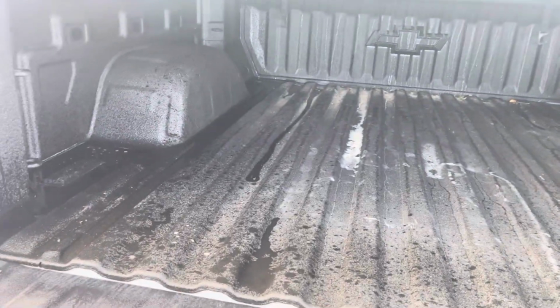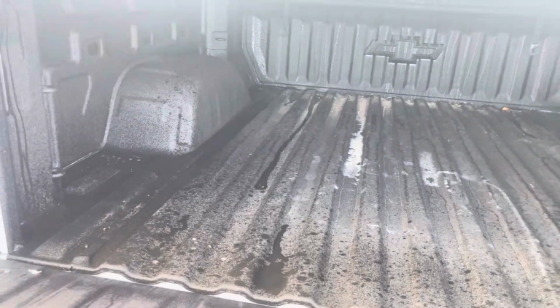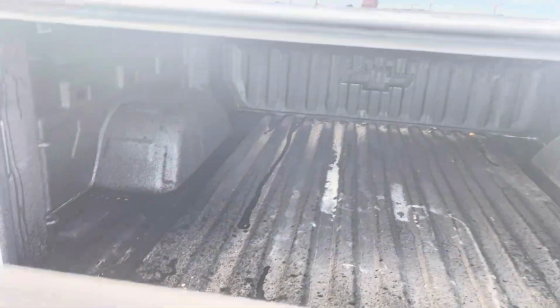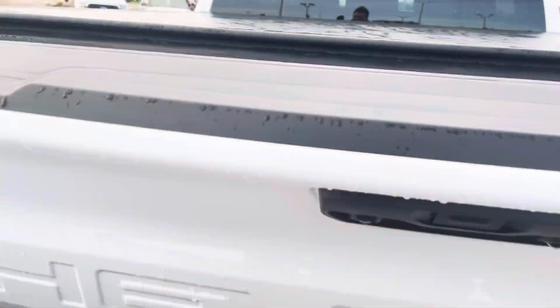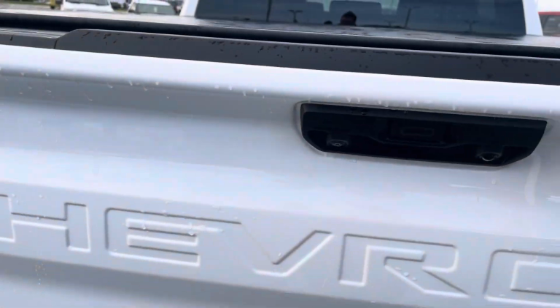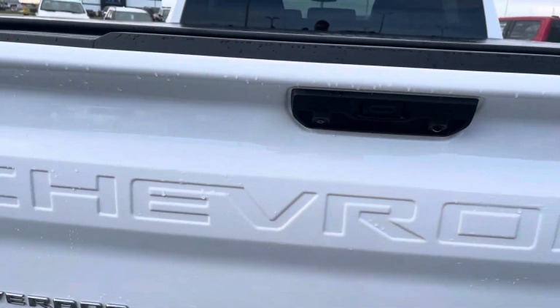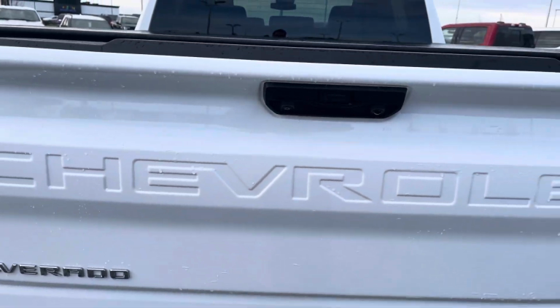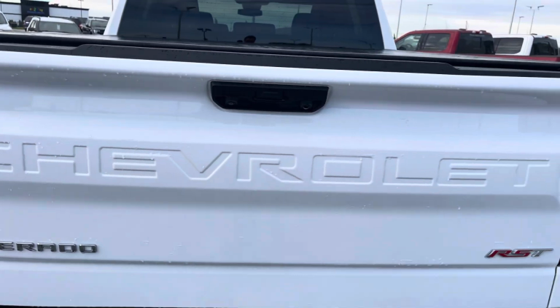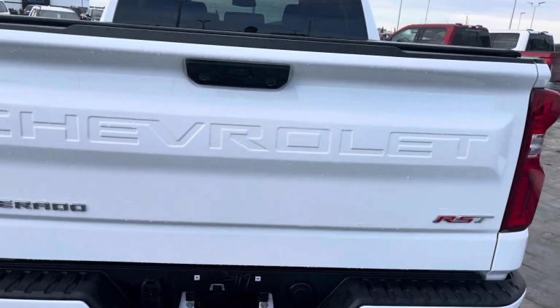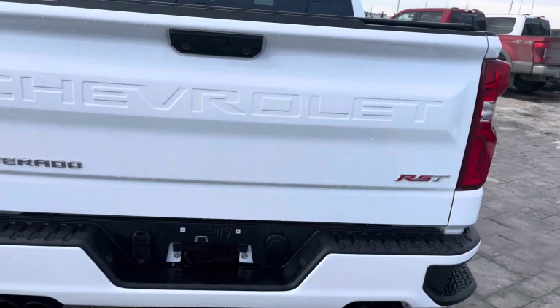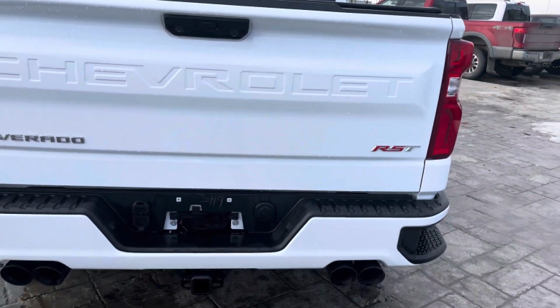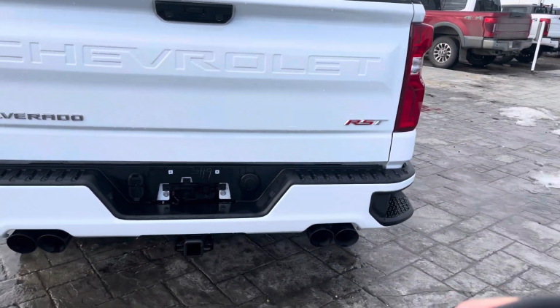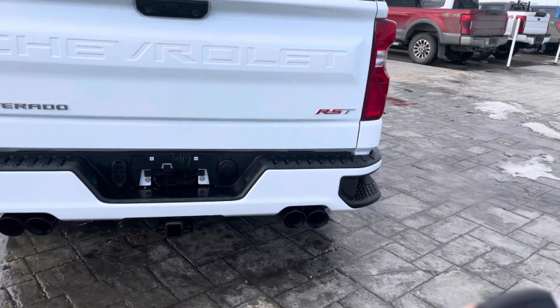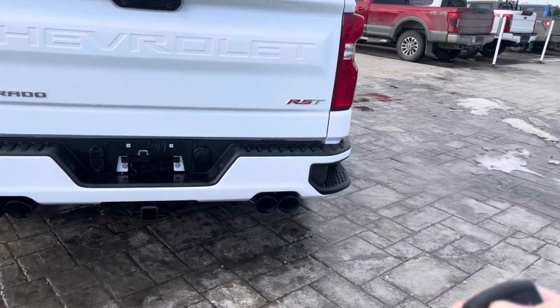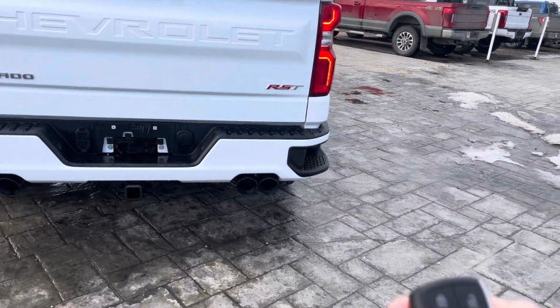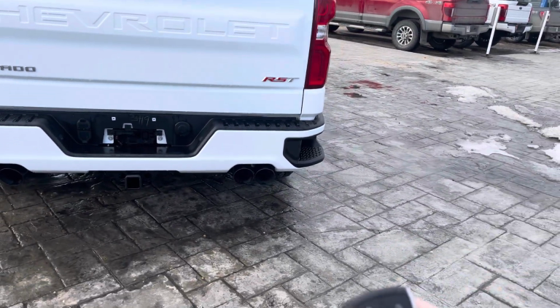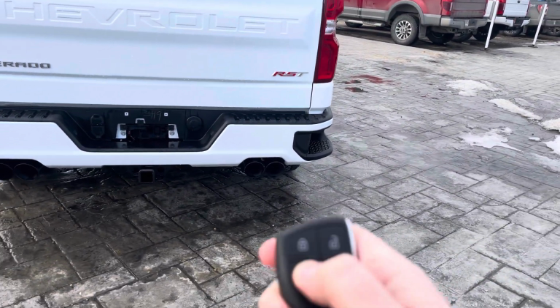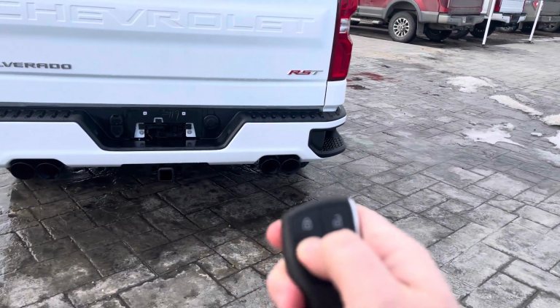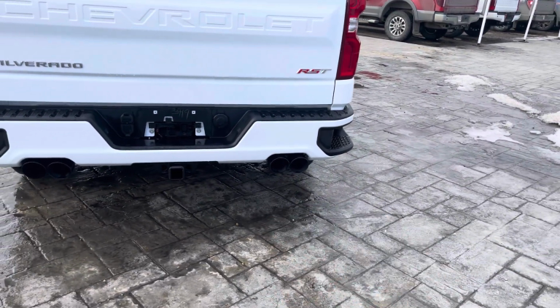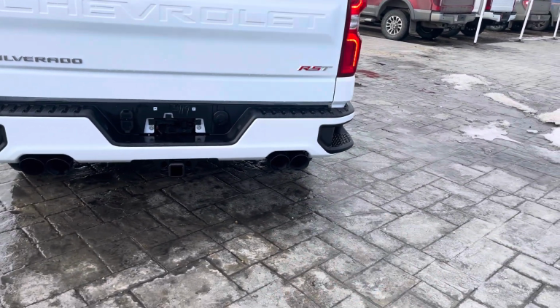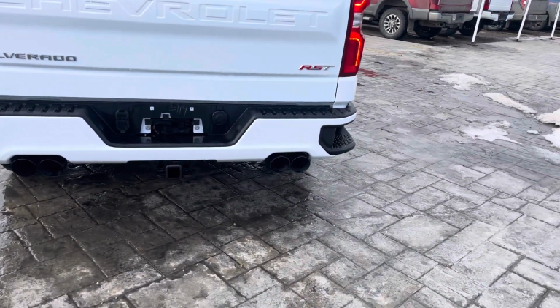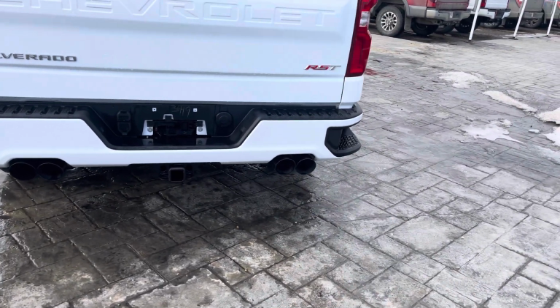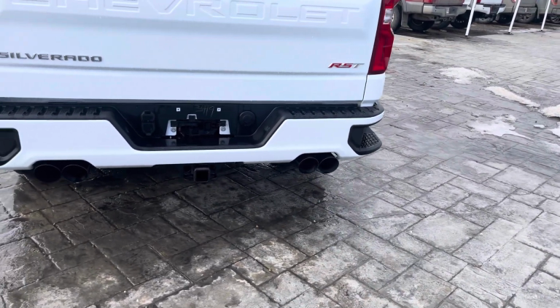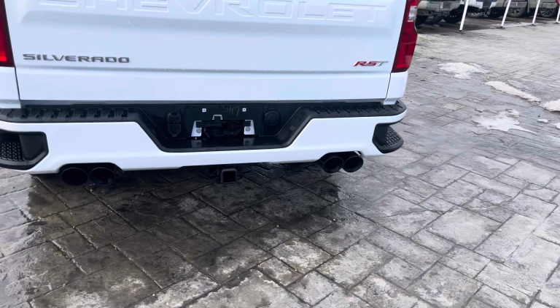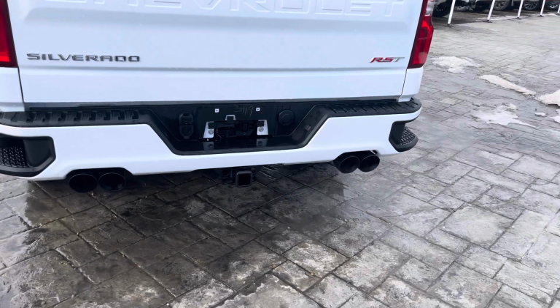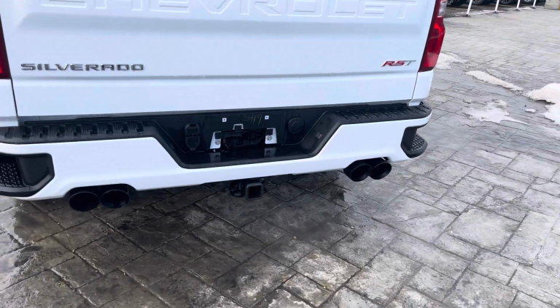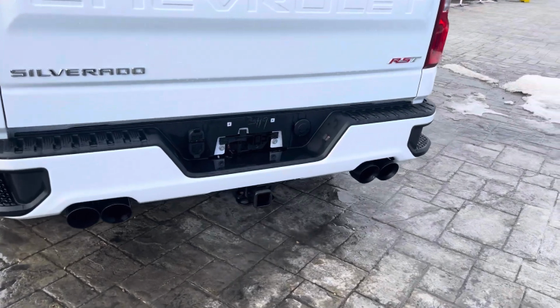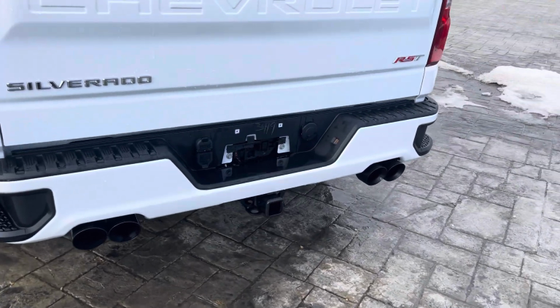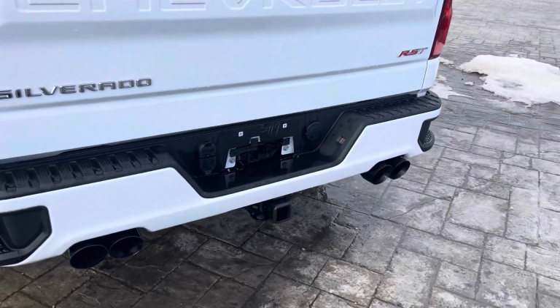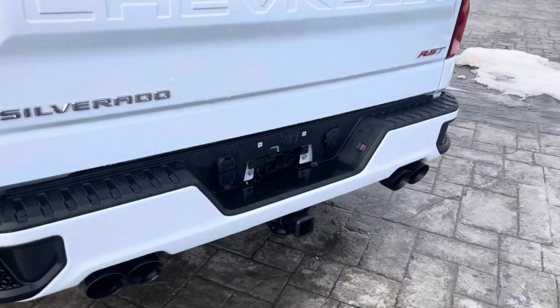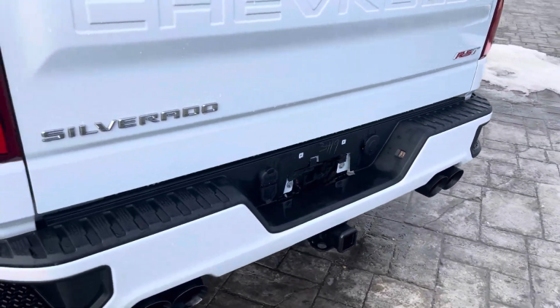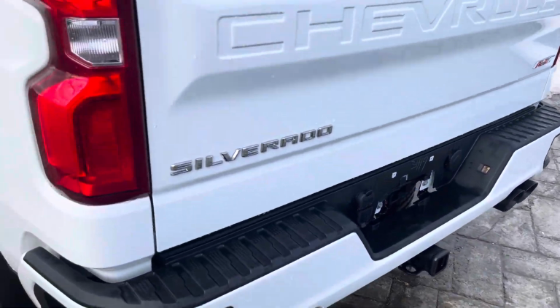It's got nice tie-downs in there. The tailgate is super light for putting up. Let's hear that exhaust for a moment — let's use the remote start. Oh, that sounds pretty good, actually.